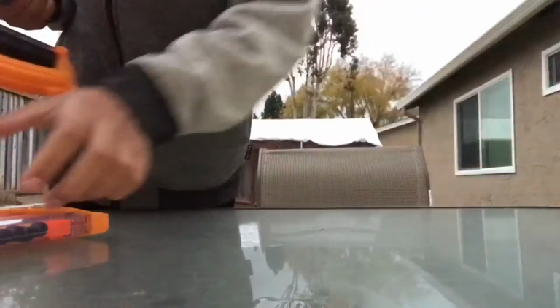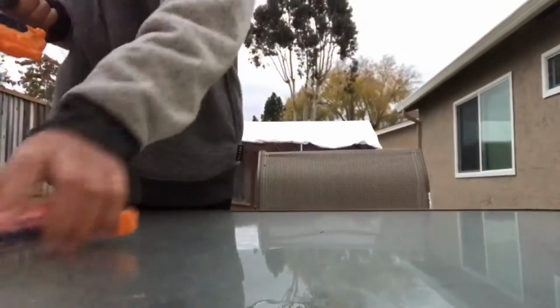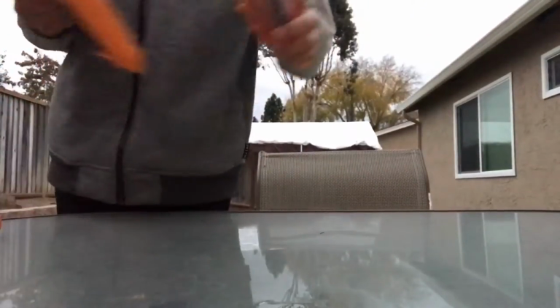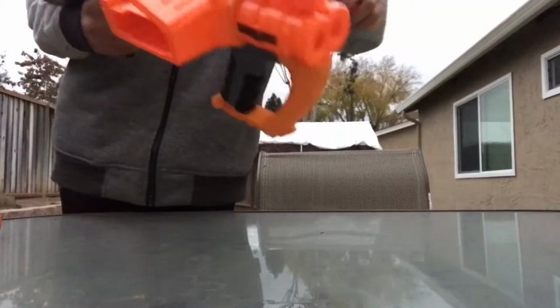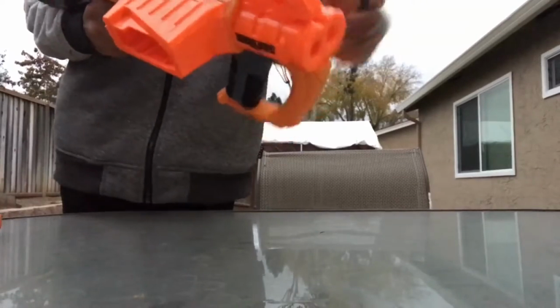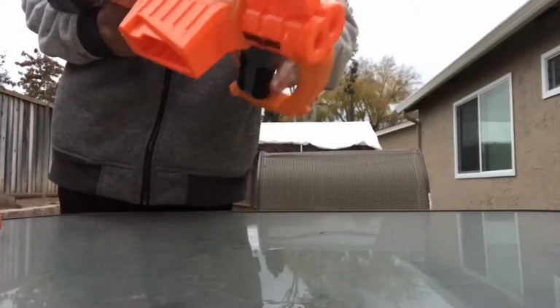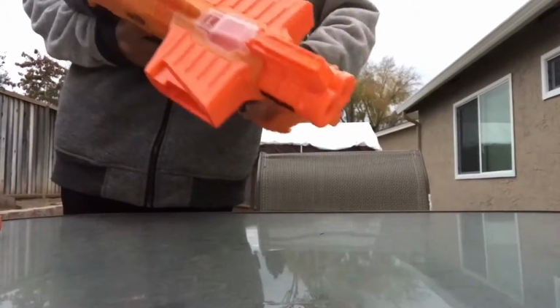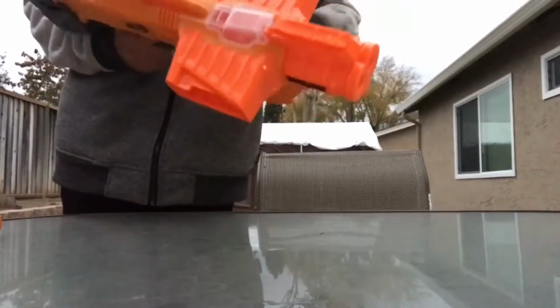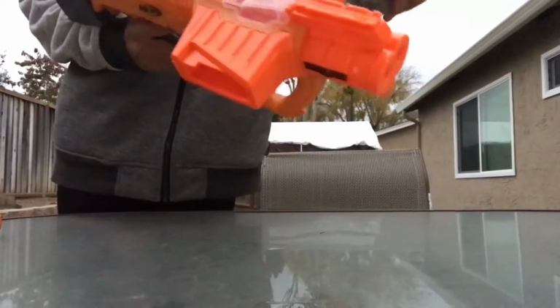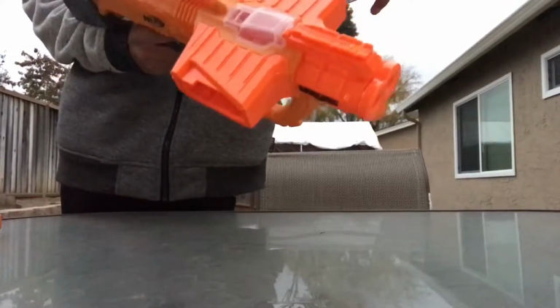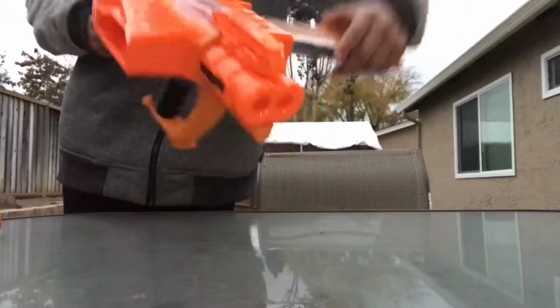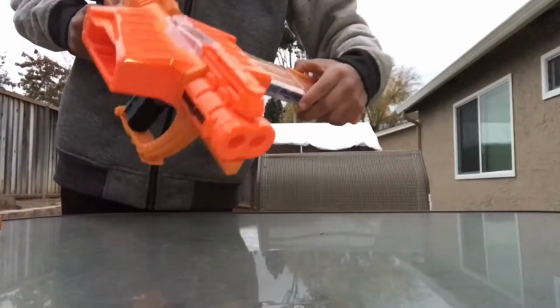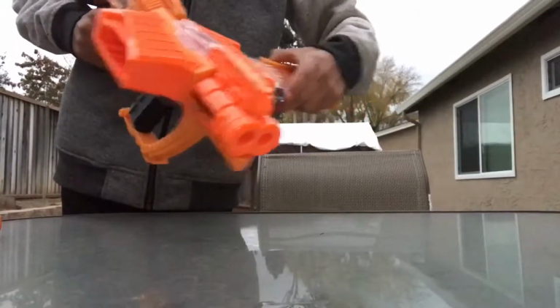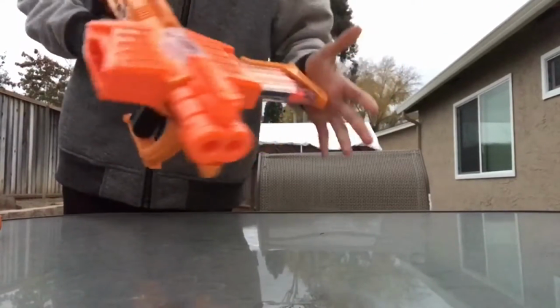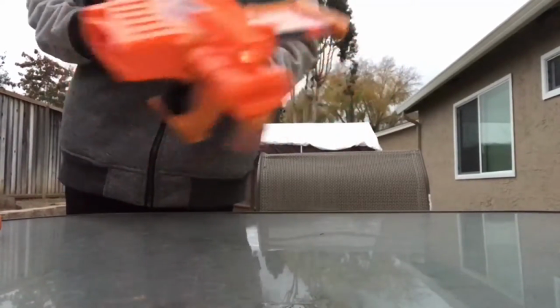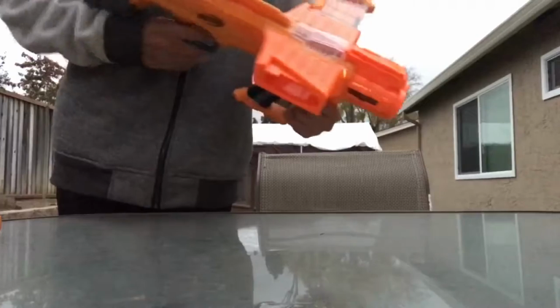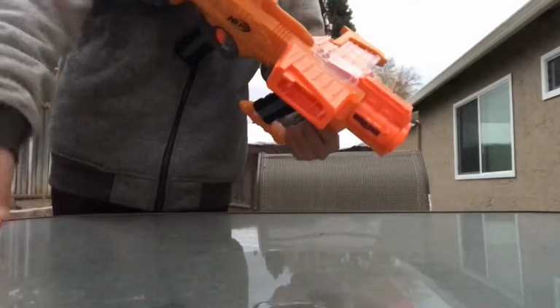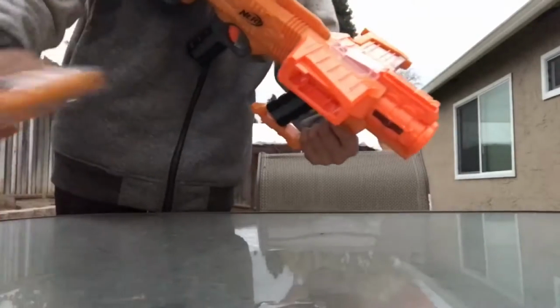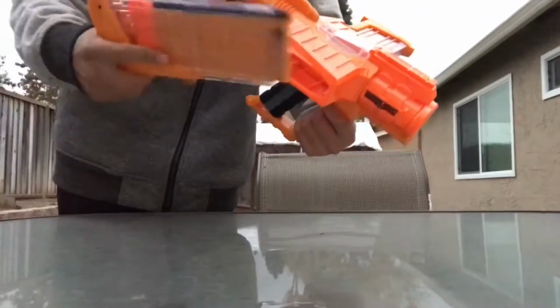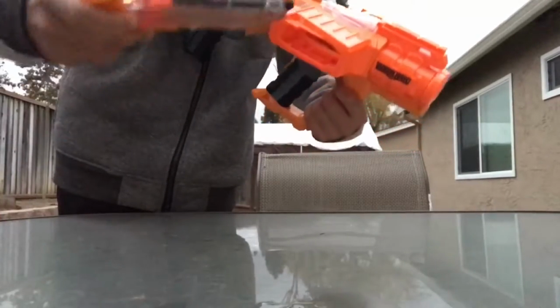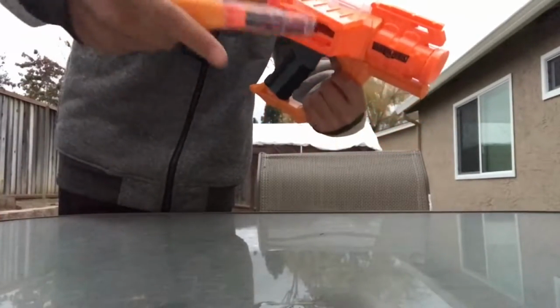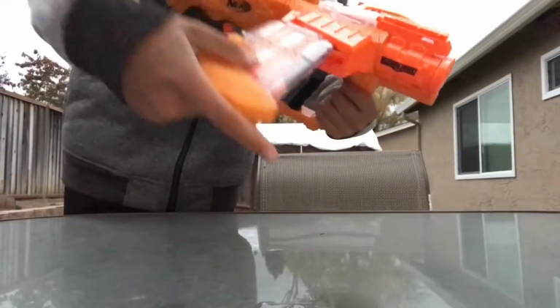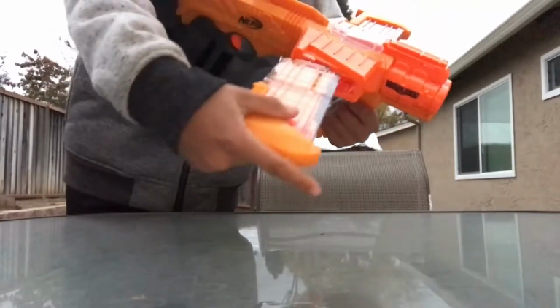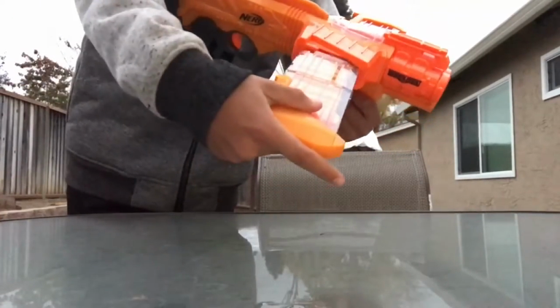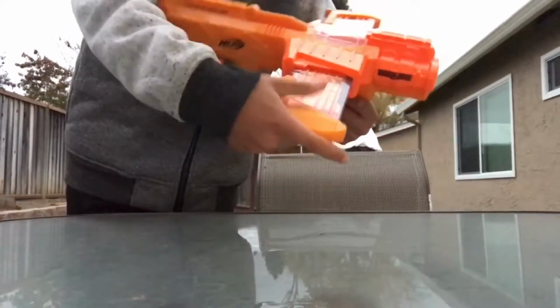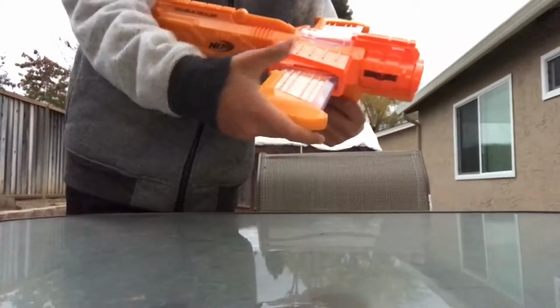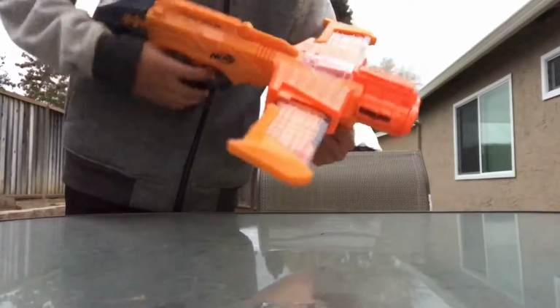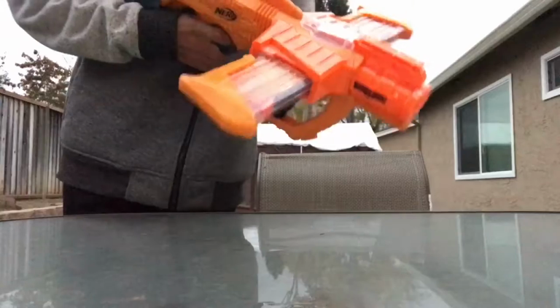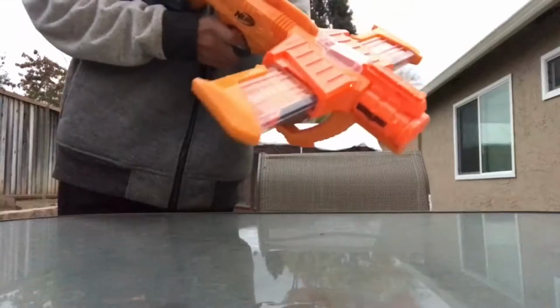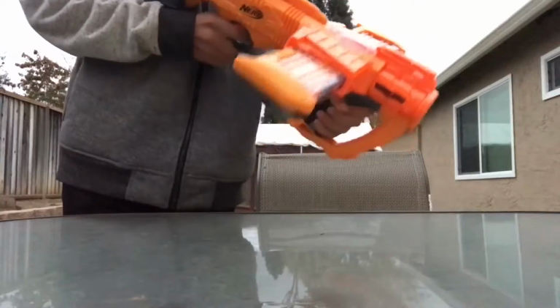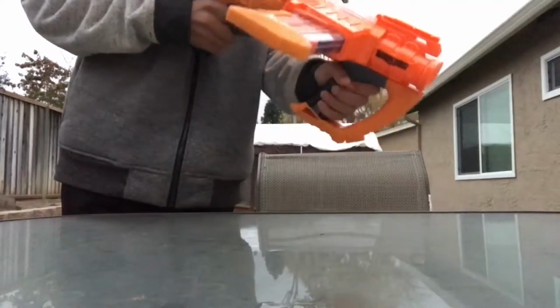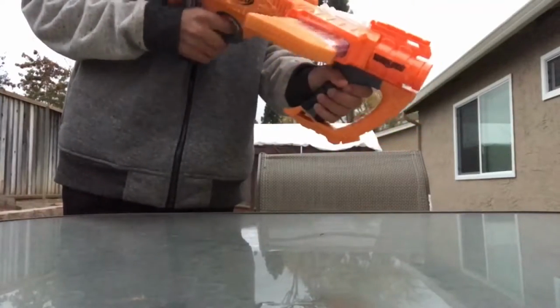Actually, let's put the mags in real quick. Pull this back, stick one of them in here, and get the other one and put it in here, and then you're ready to go.